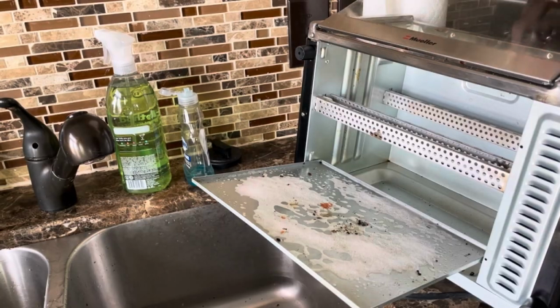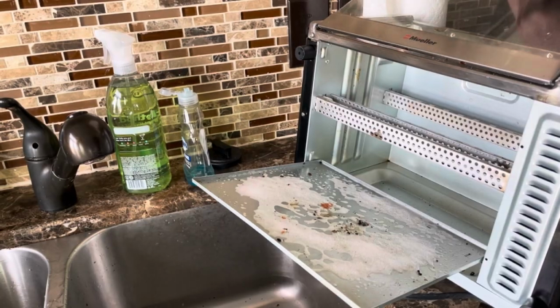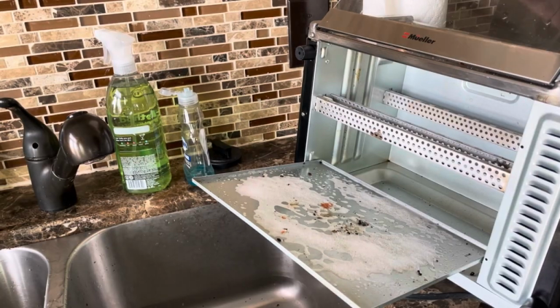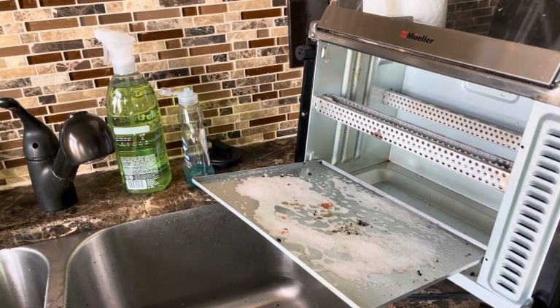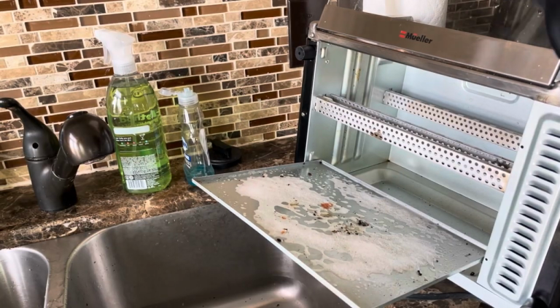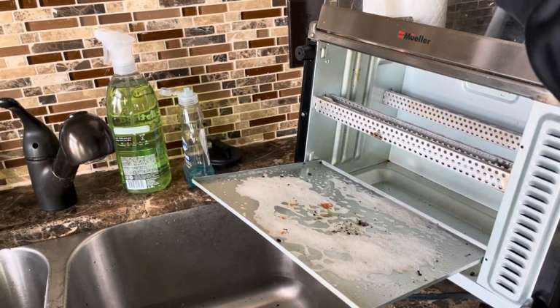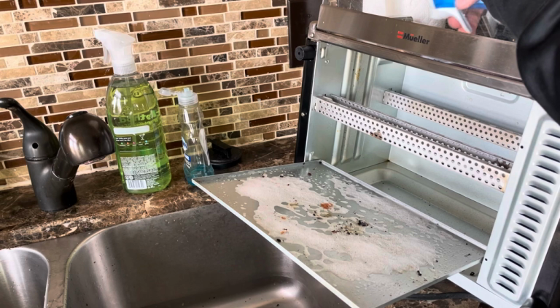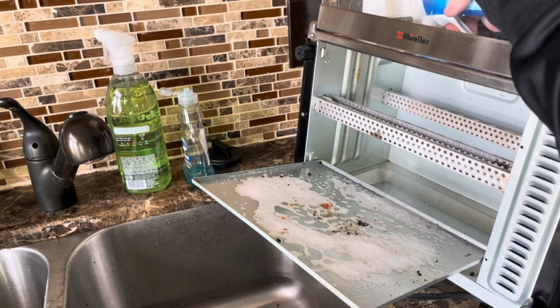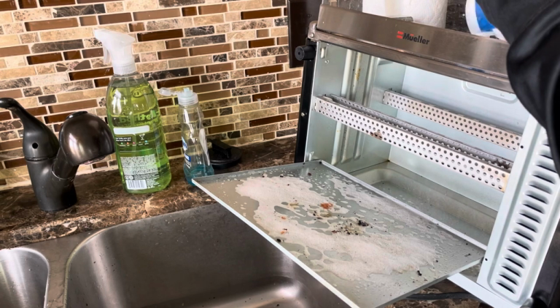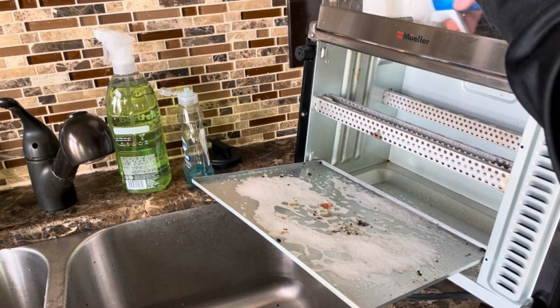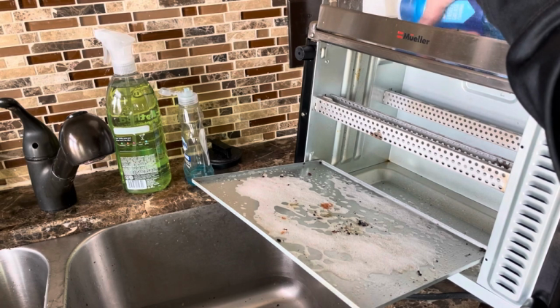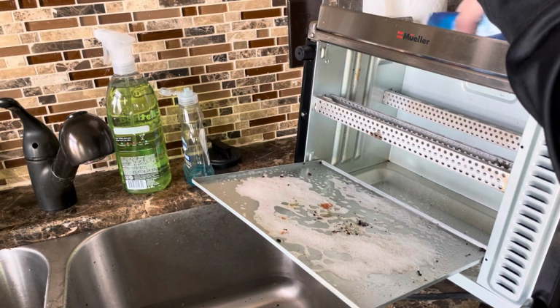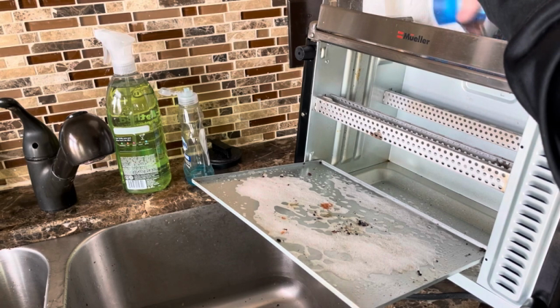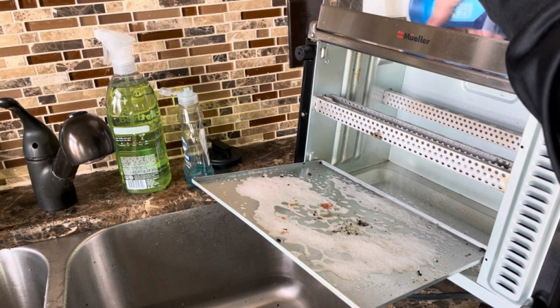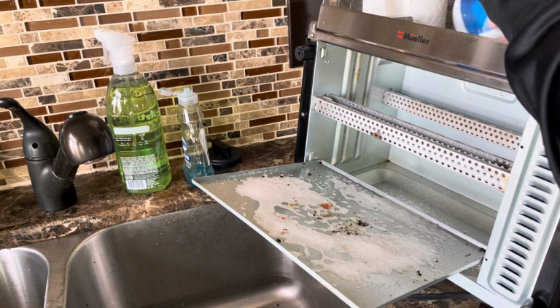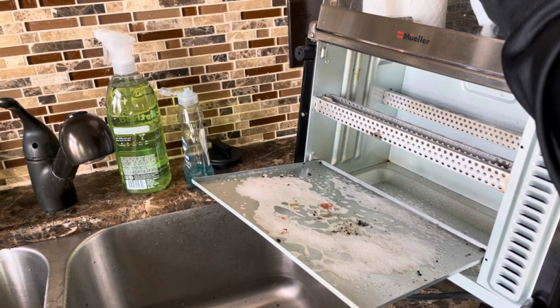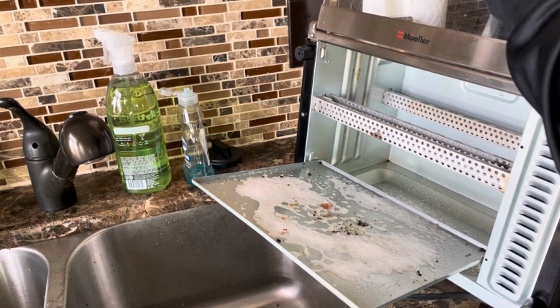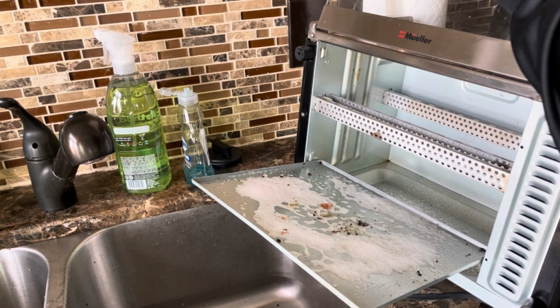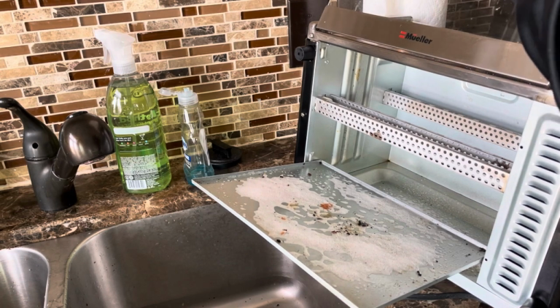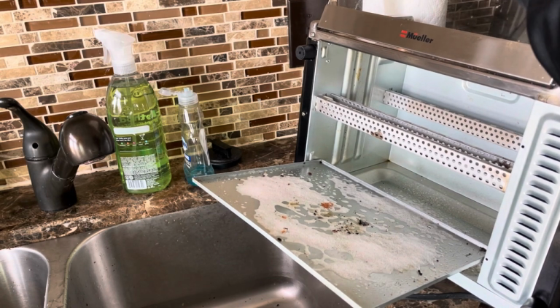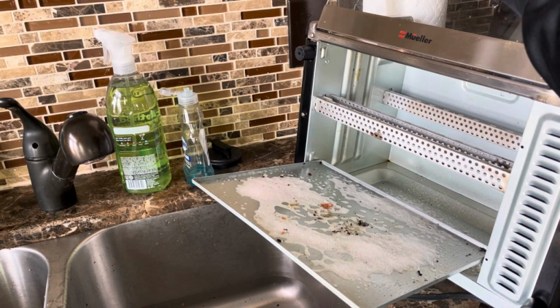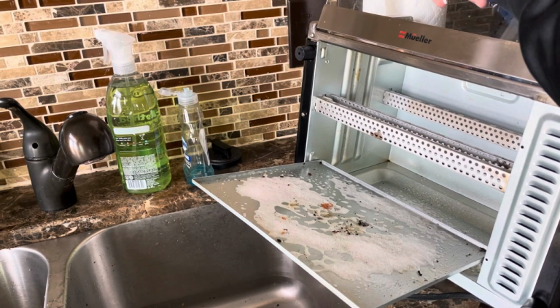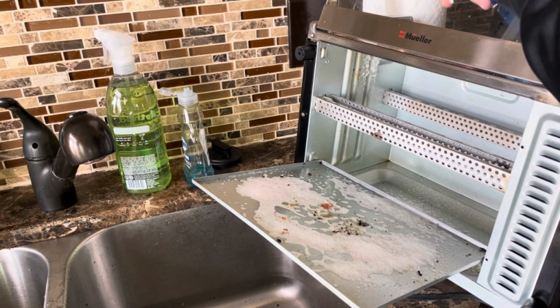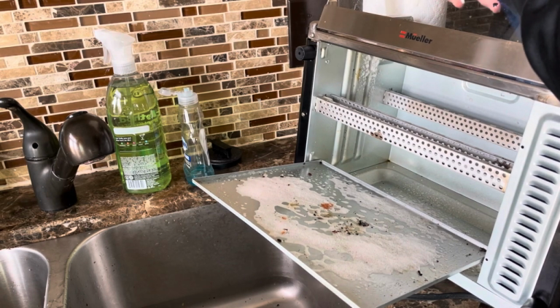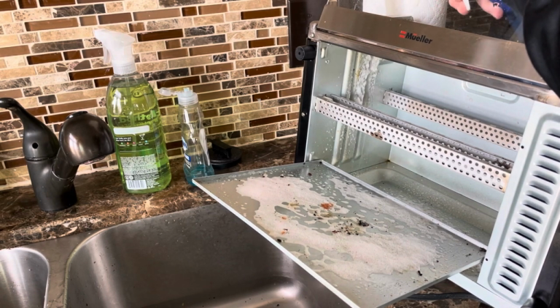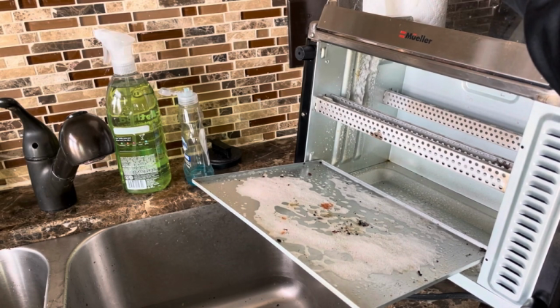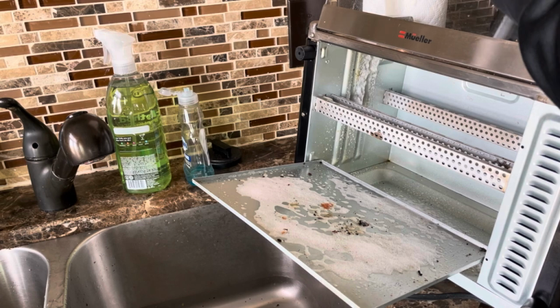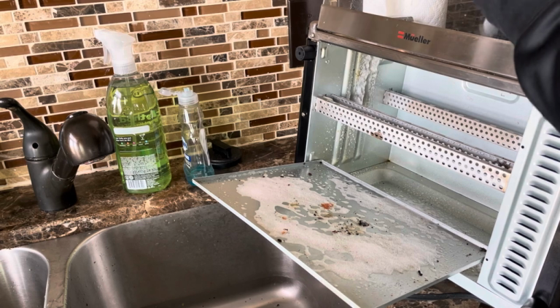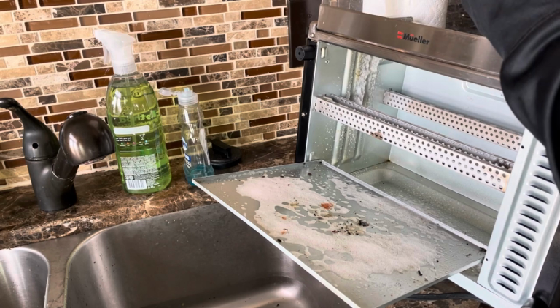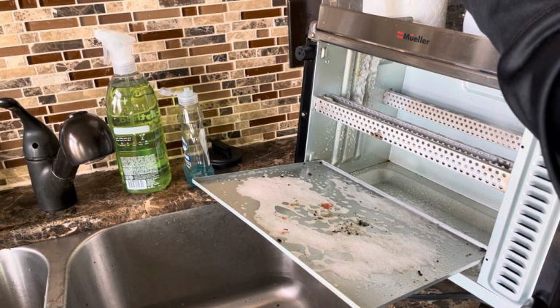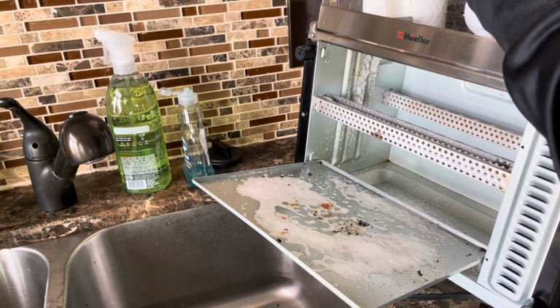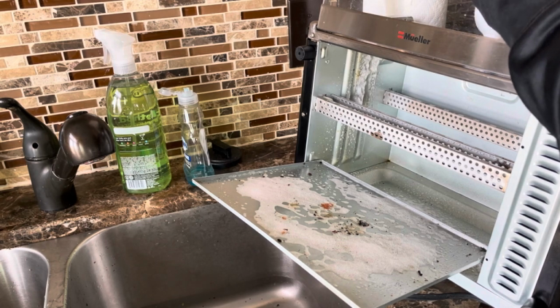The best way to get that black spot off is probably baking soda. I'm gonna spray the inside here — just lifting the top lid to spray the inside walls.